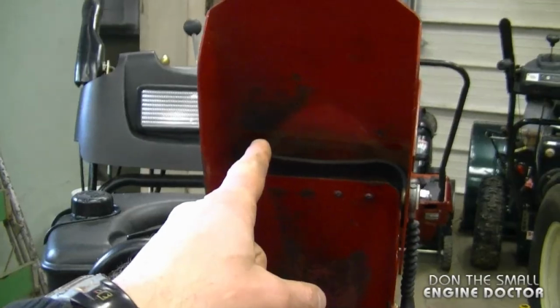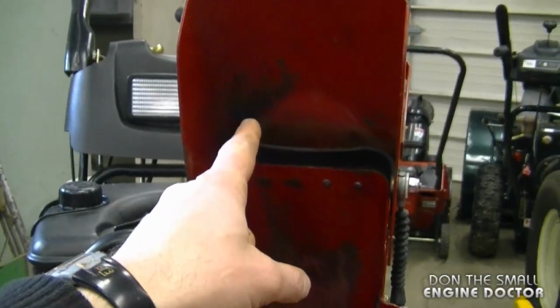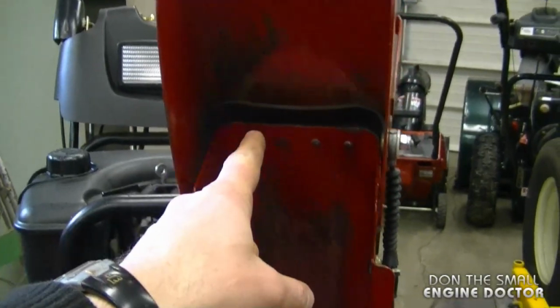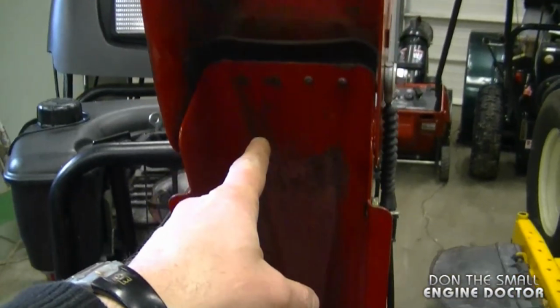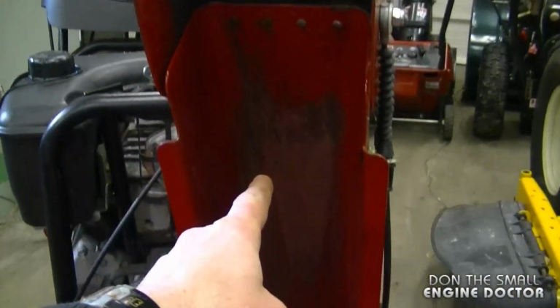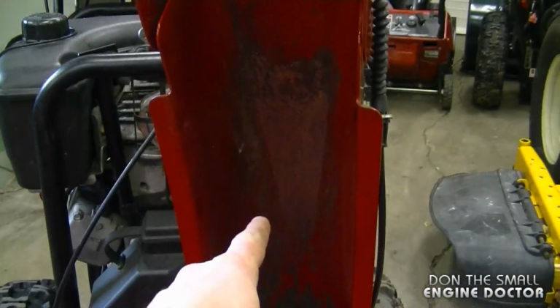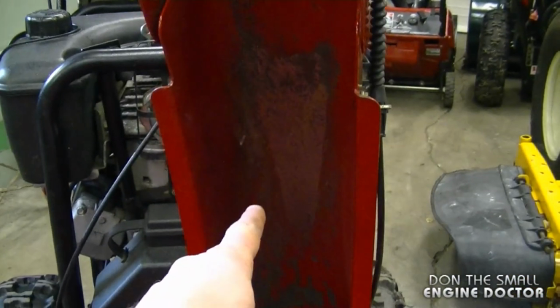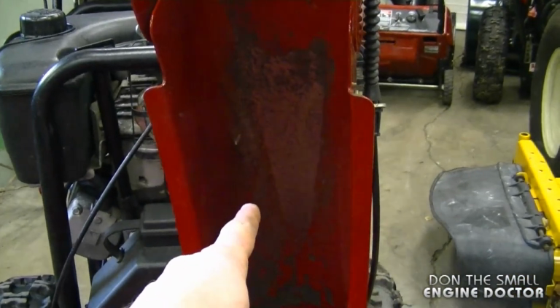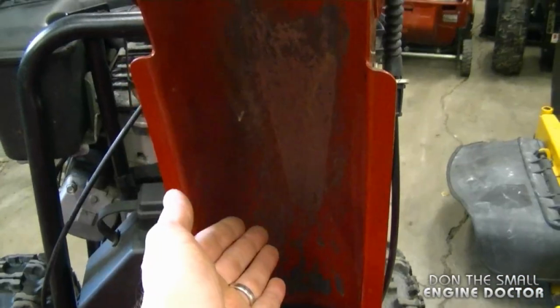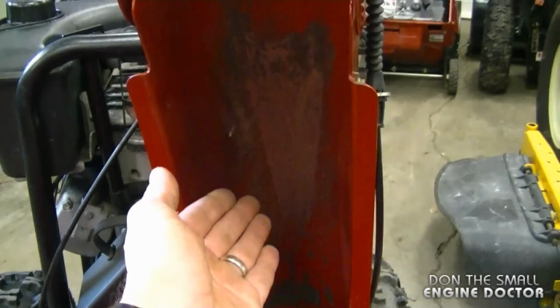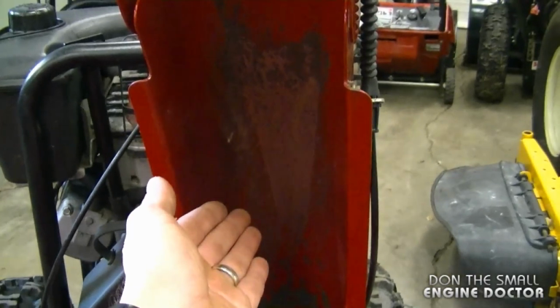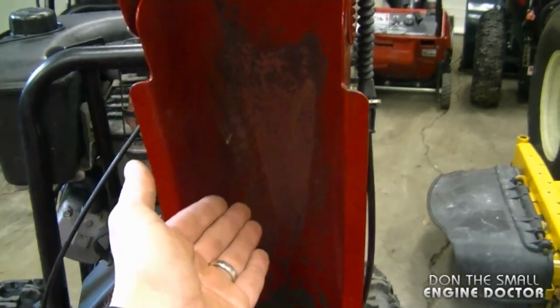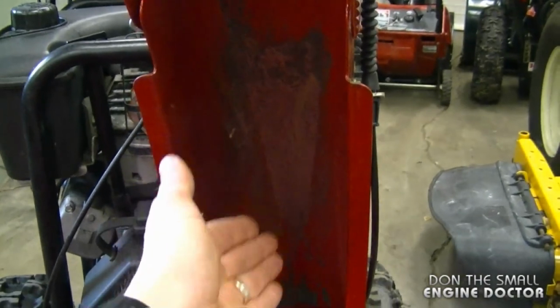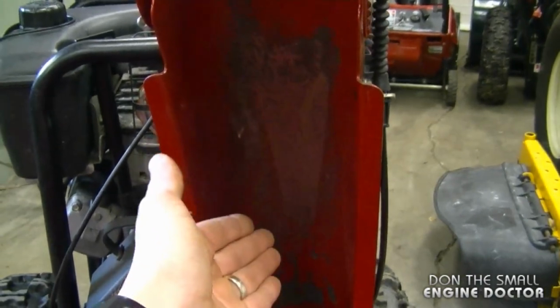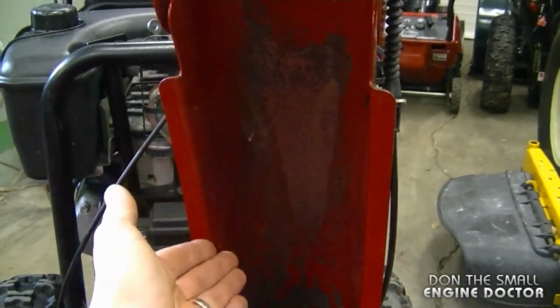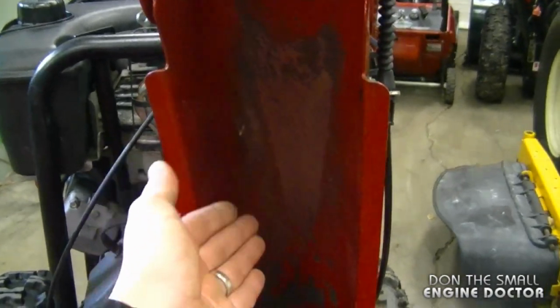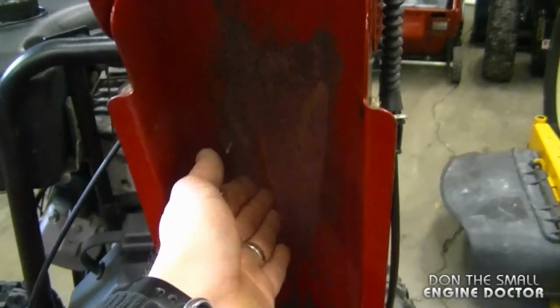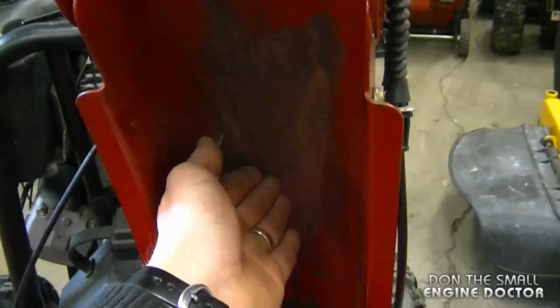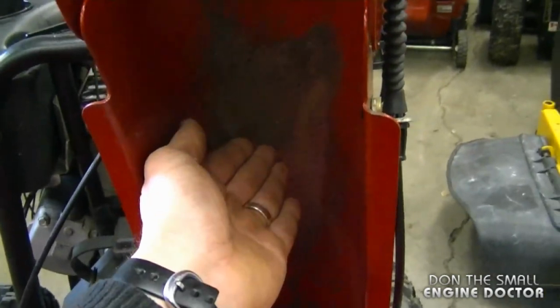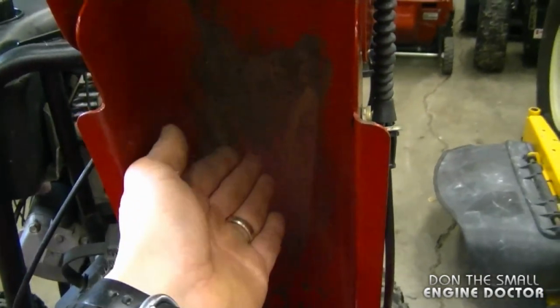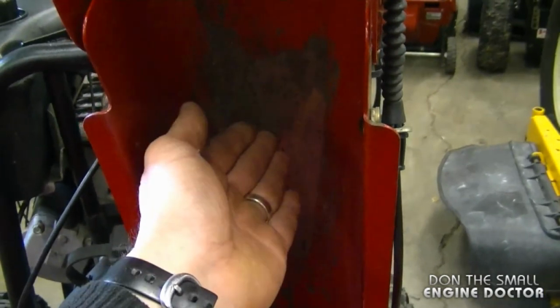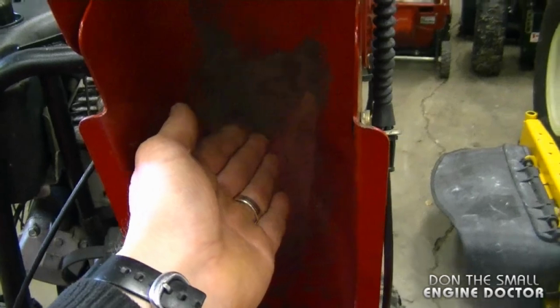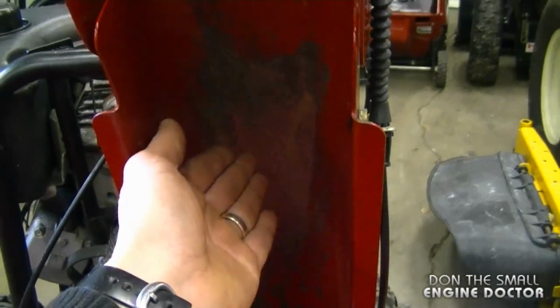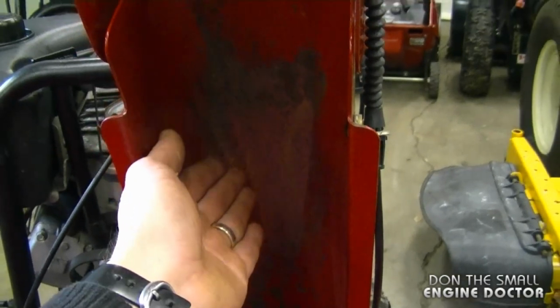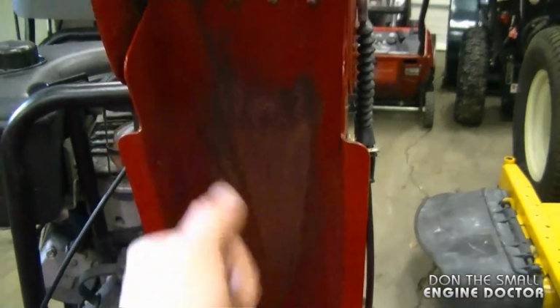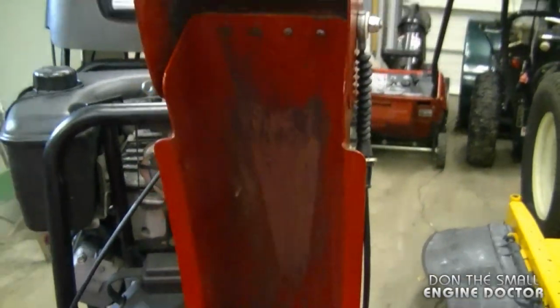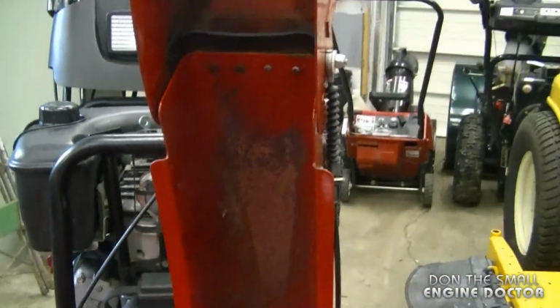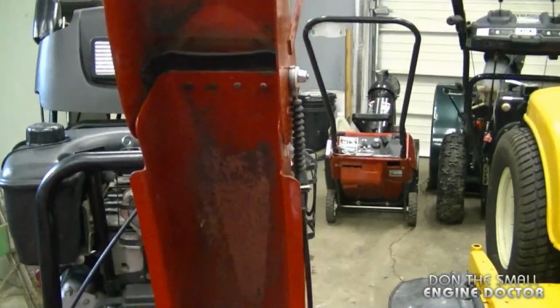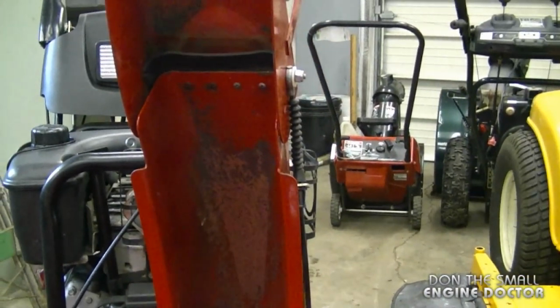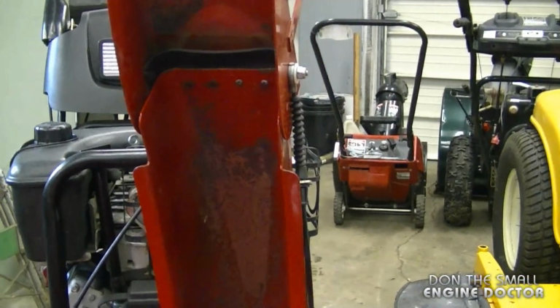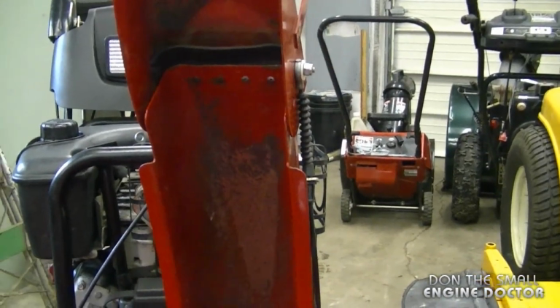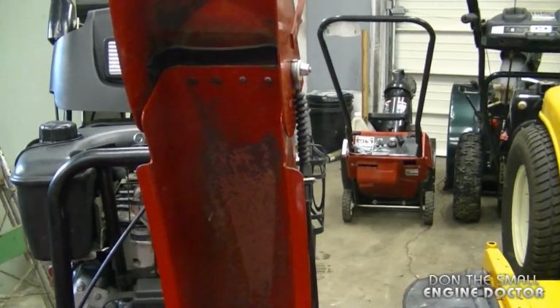As you can see inside this metal chute, the paint has chipped off. This happens because of wear and tear — sometimes you get rocks in the snow or sand that peel away the paint. Then it rusts and there's more friction, so your snowblower will not throw the snow as far as it used to.